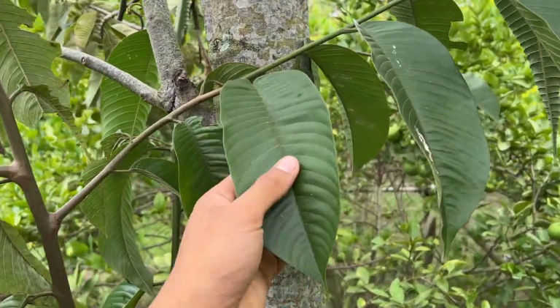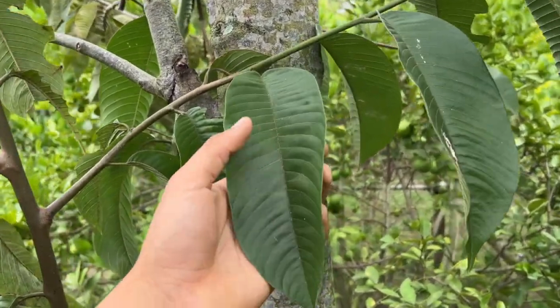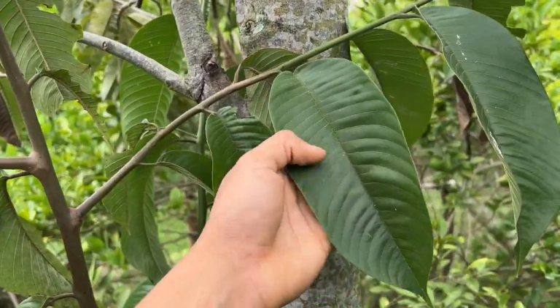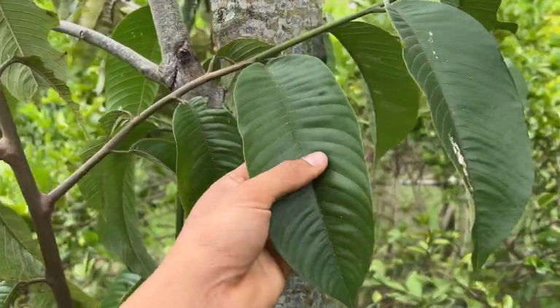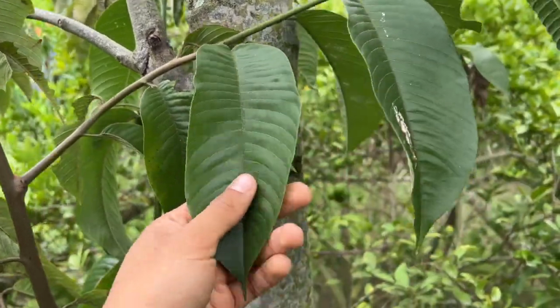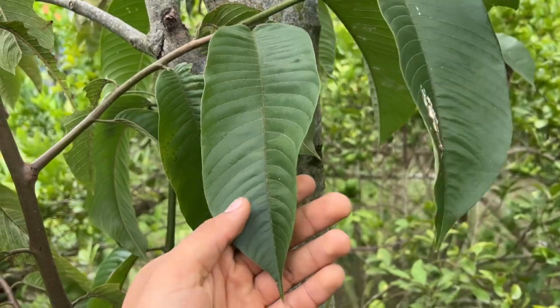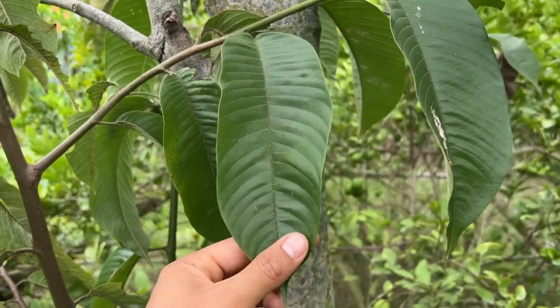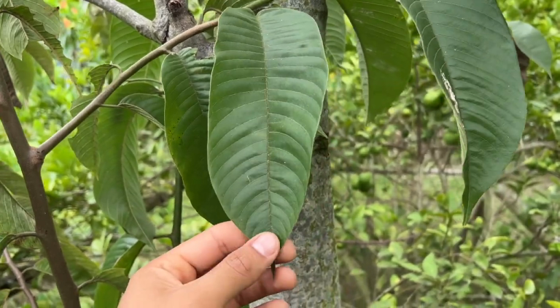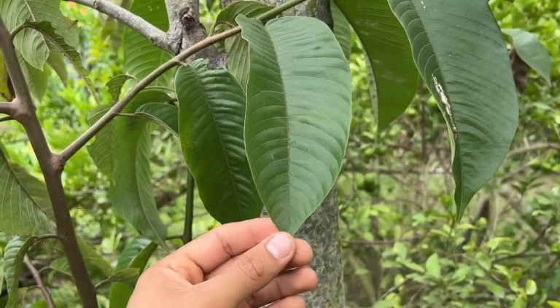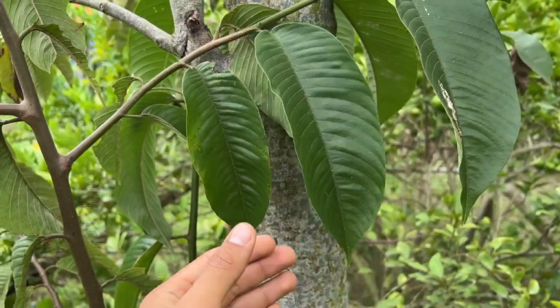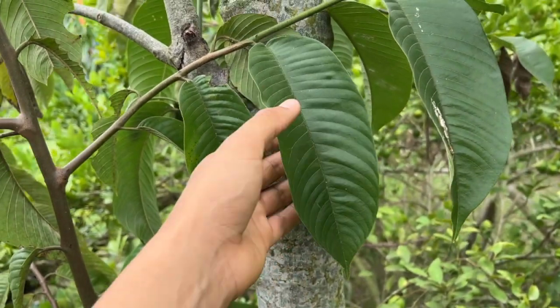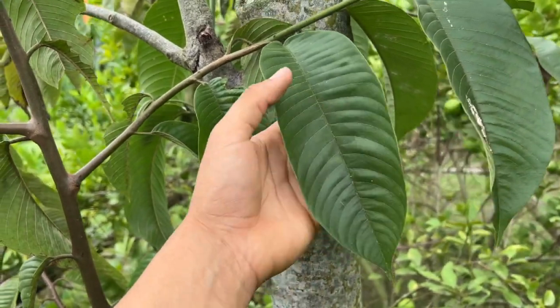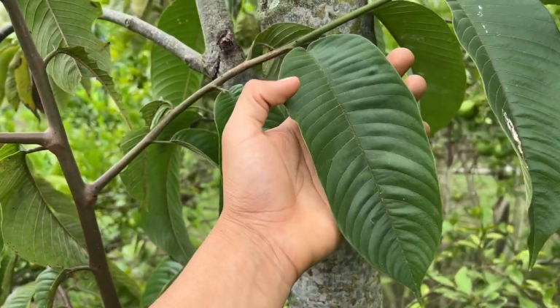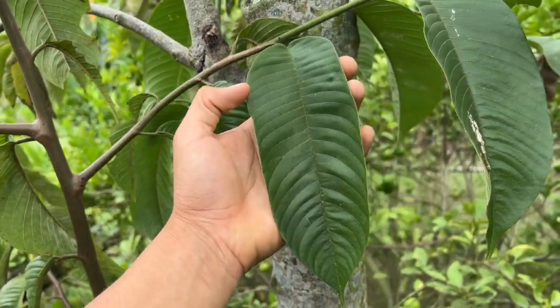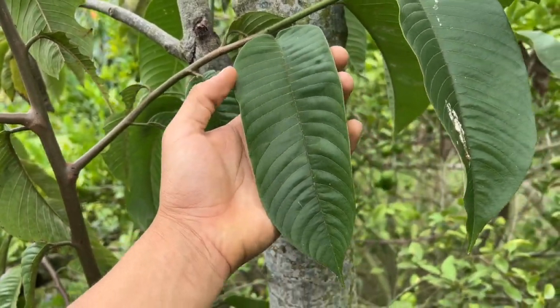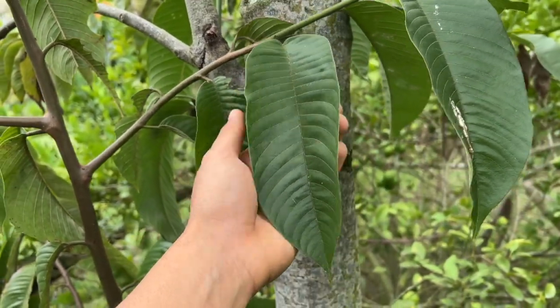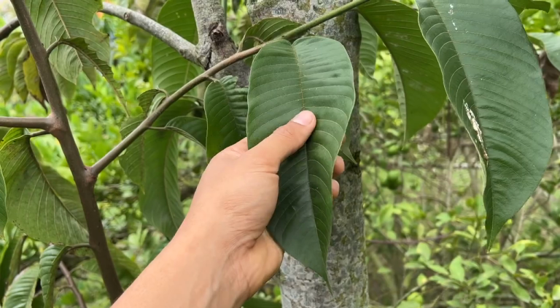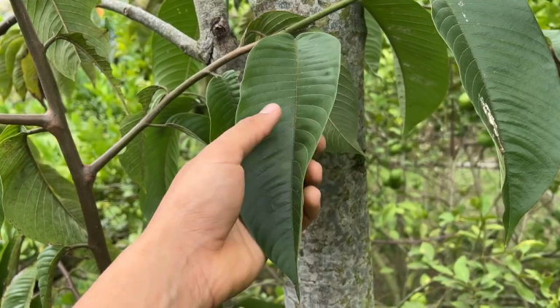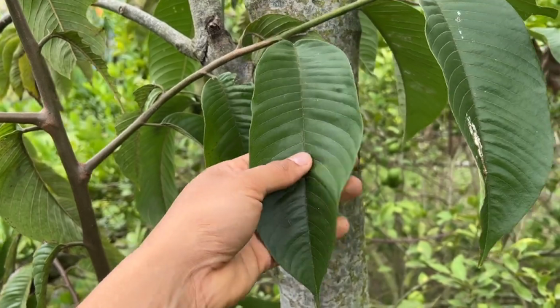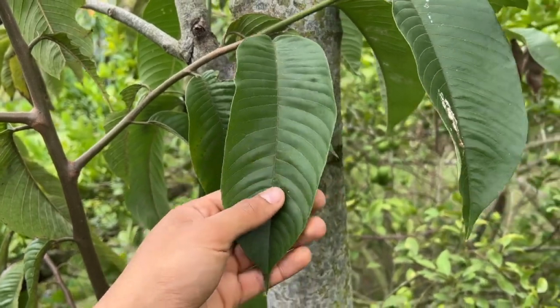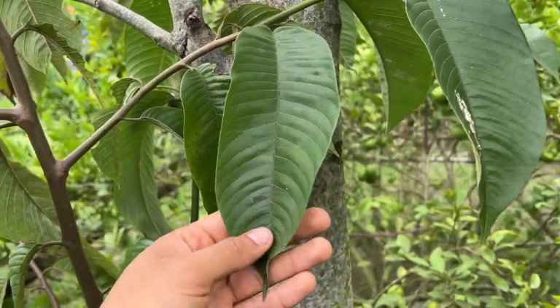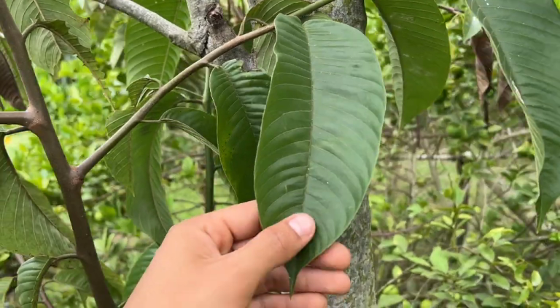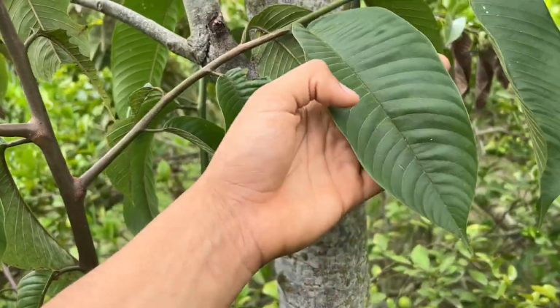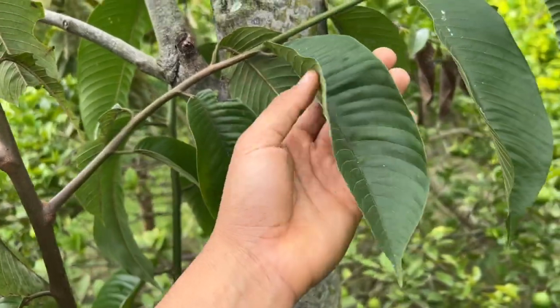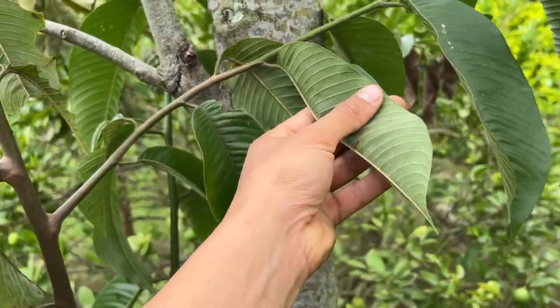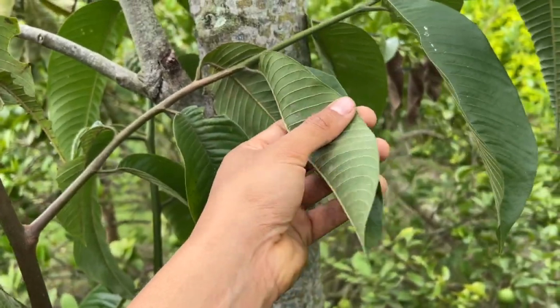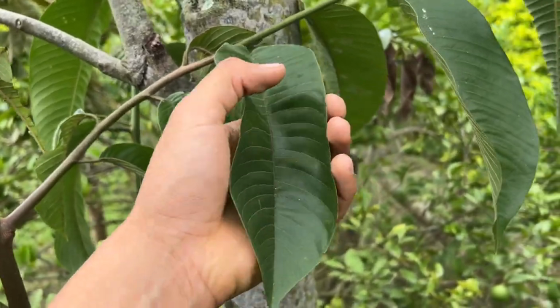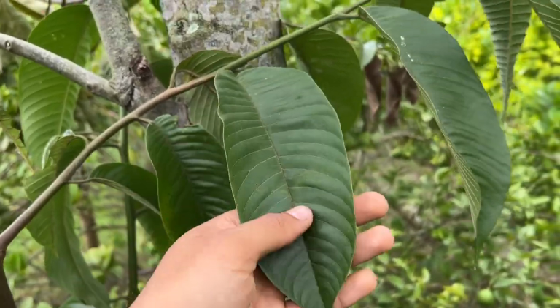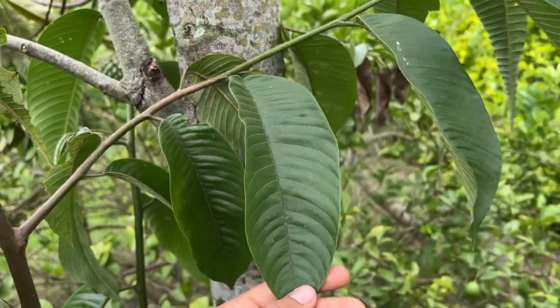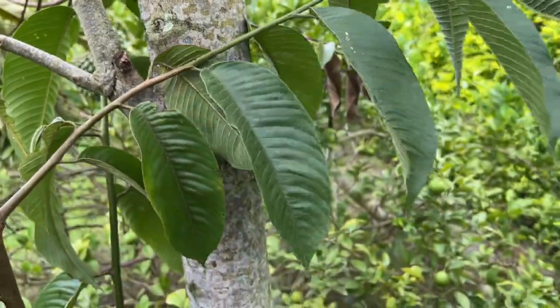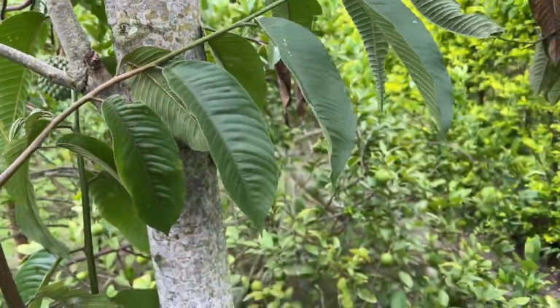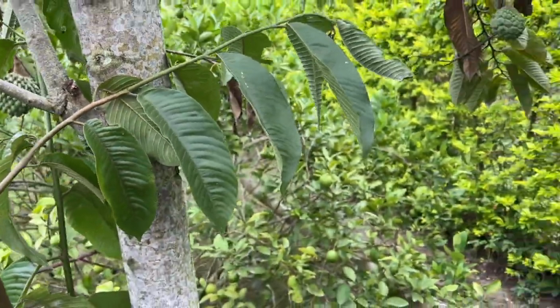This is the foliage of the Rilinia — as you can see it's very similar to all other Annonas, although it looks more similar to a custard apple or Annona reticulata. It has a really beautiful green foliage.